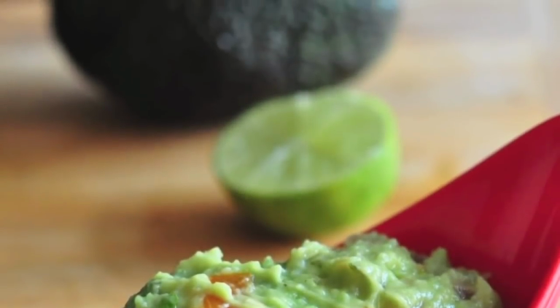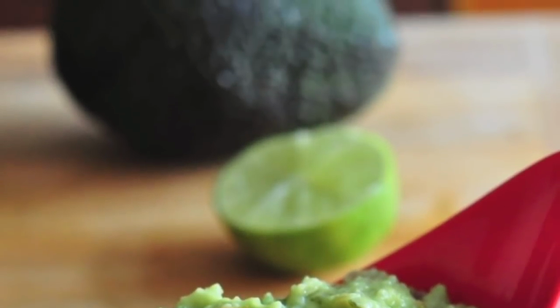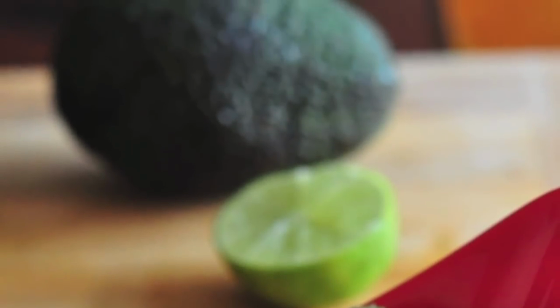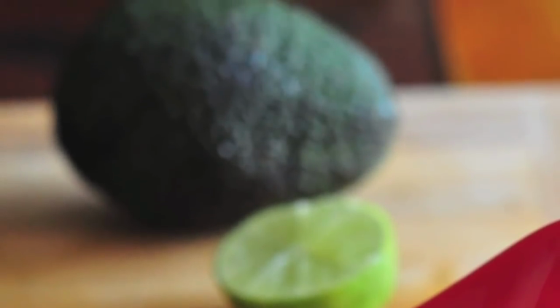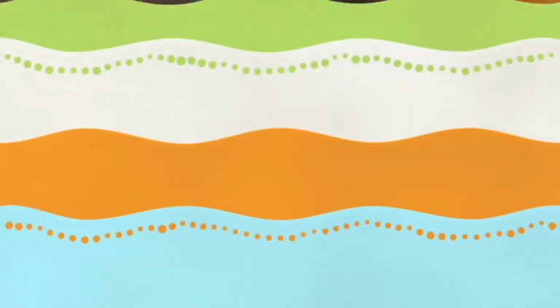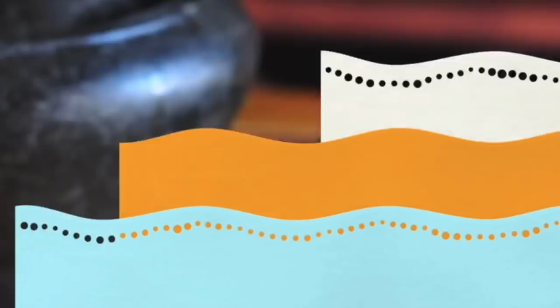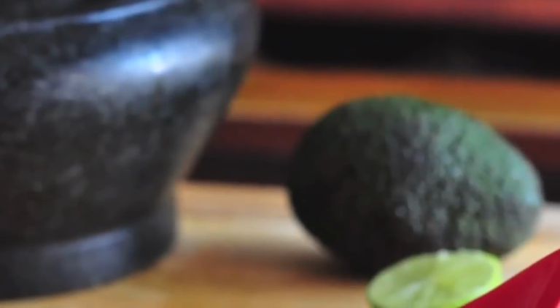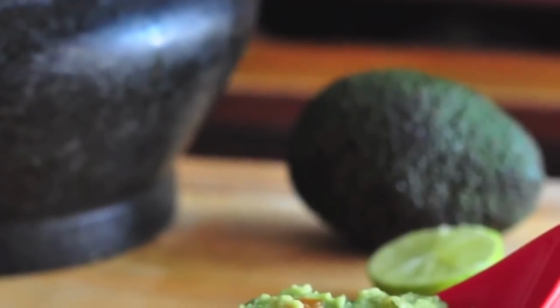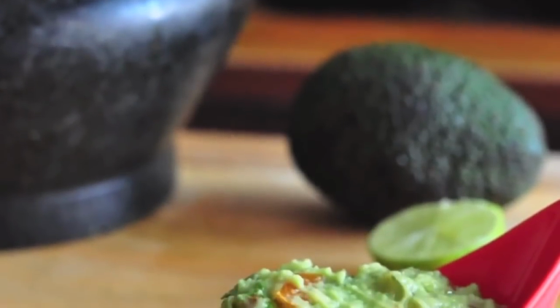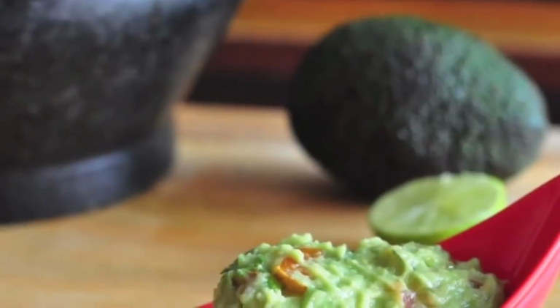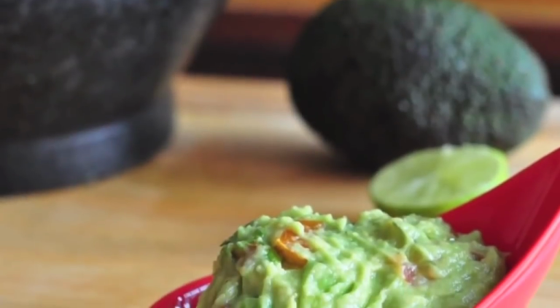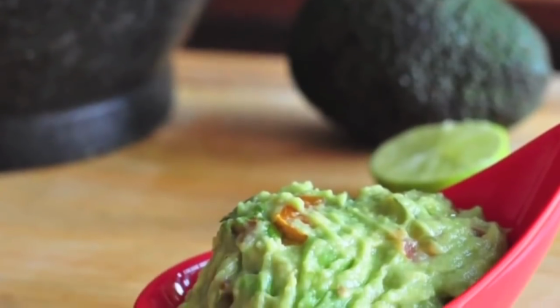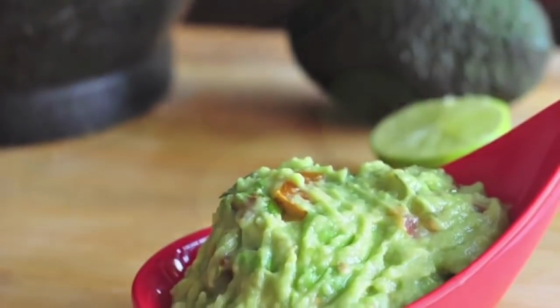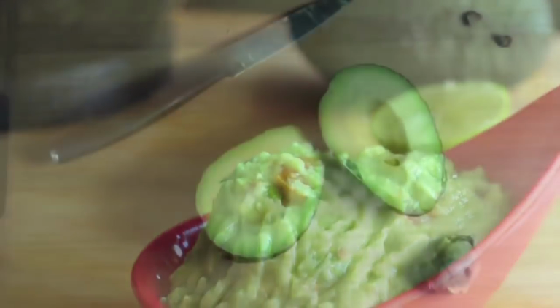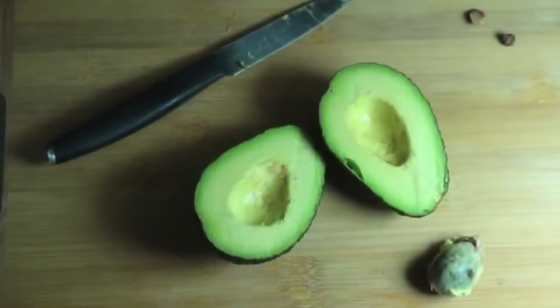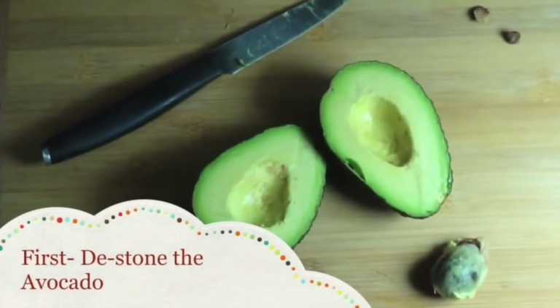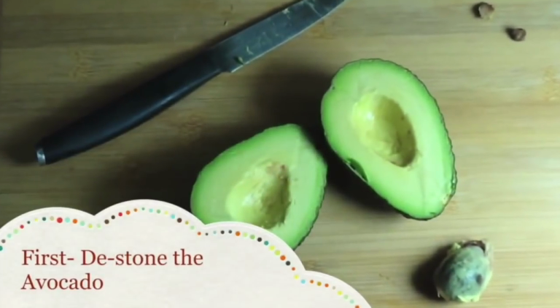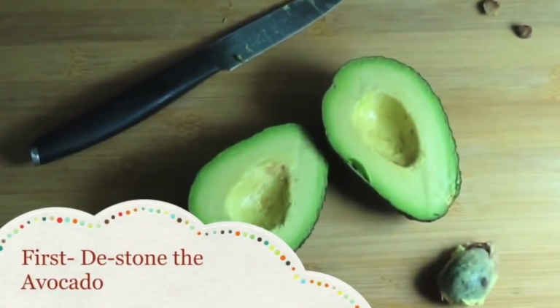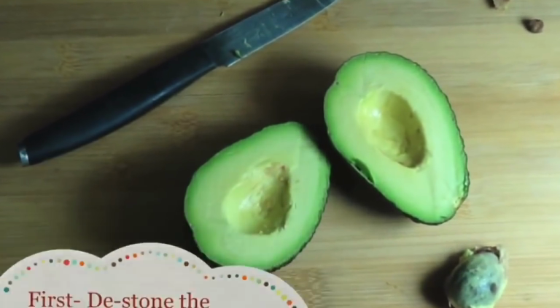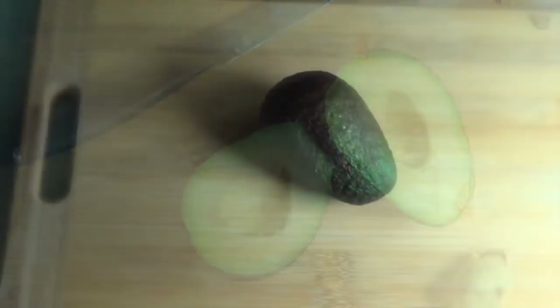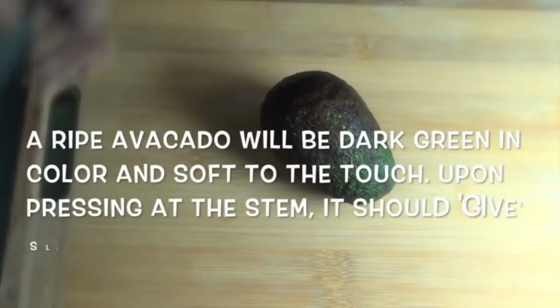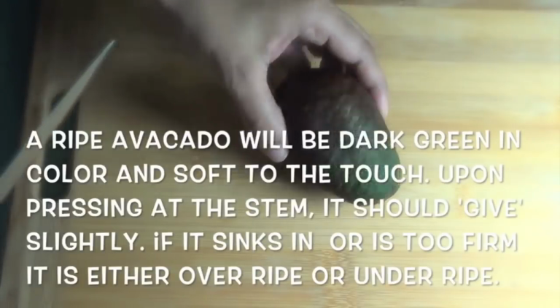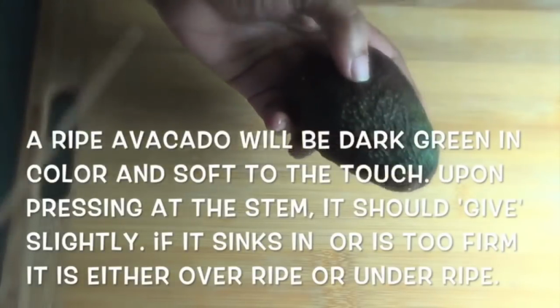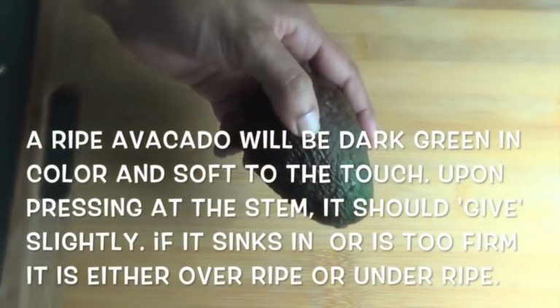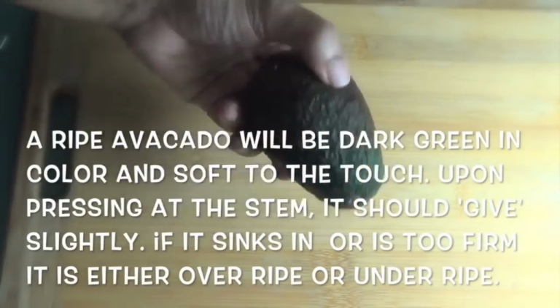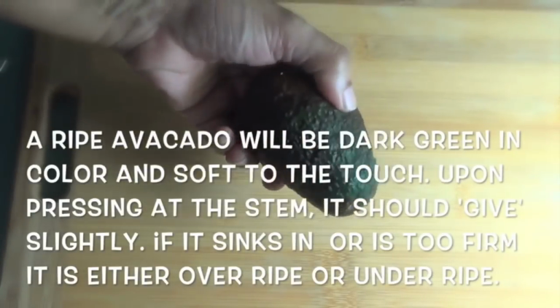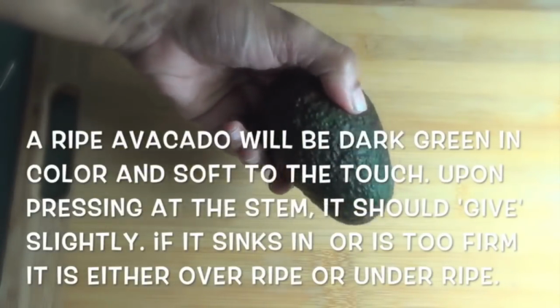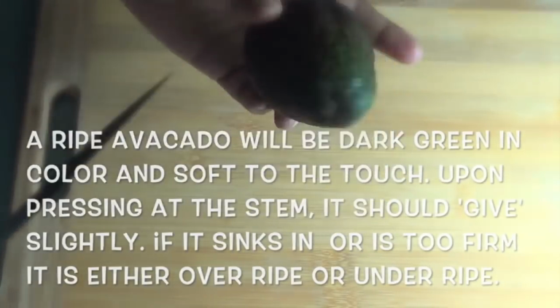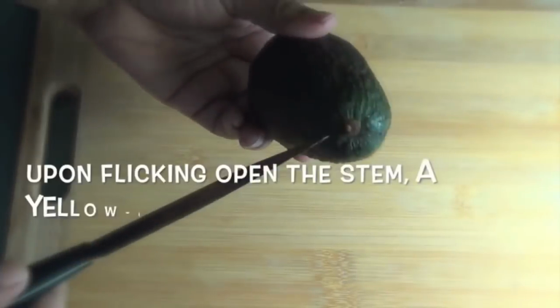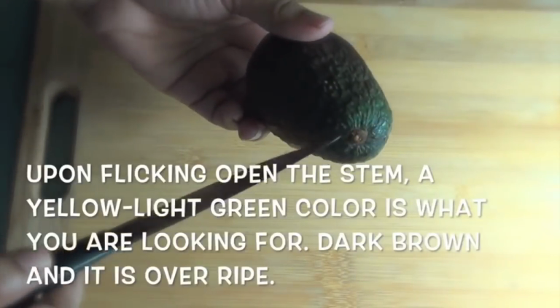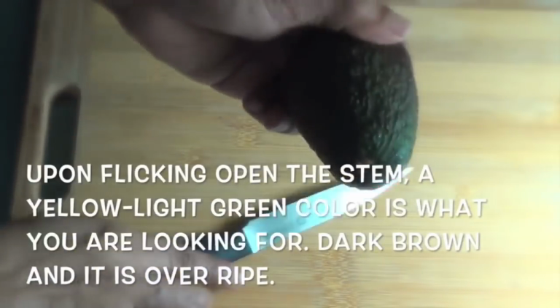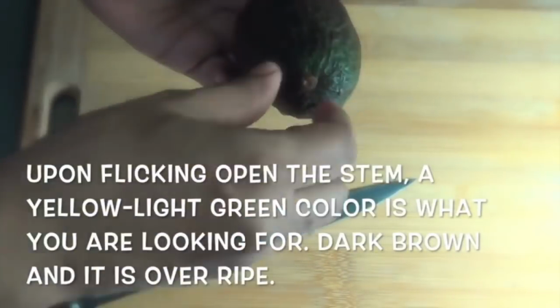You can add avocado to milkshakes and smoothies, or to savory items. You can add a very simple dip for a very good taste.